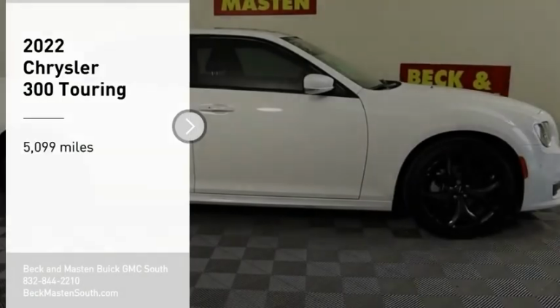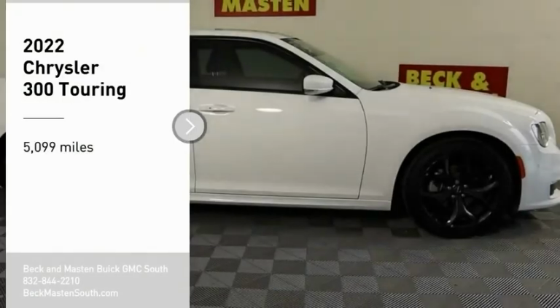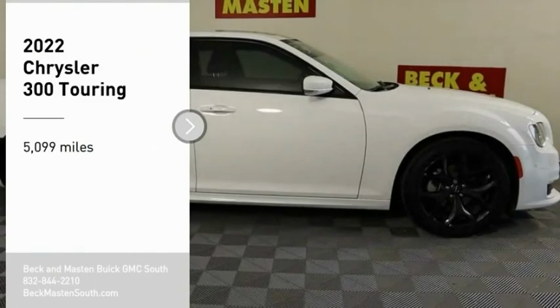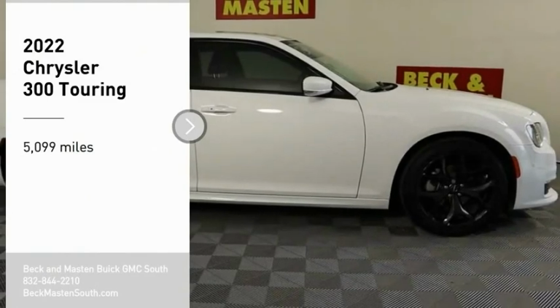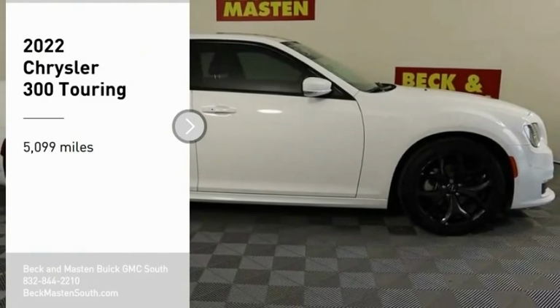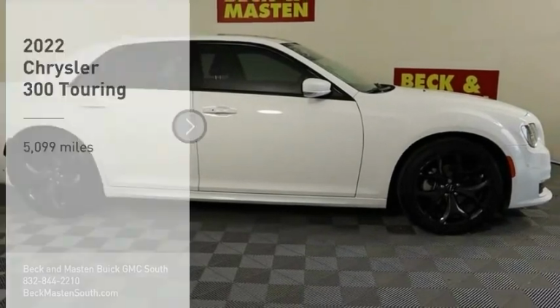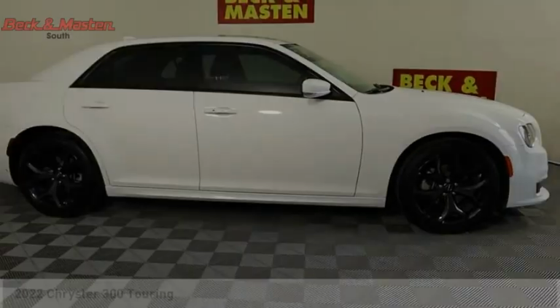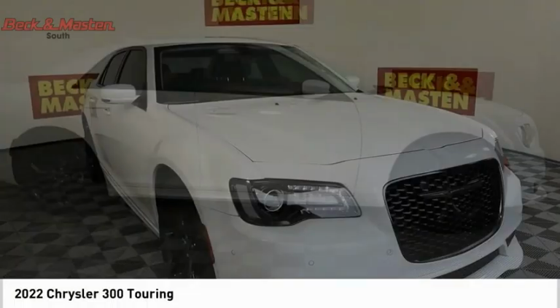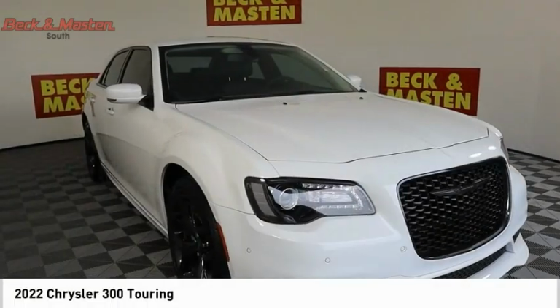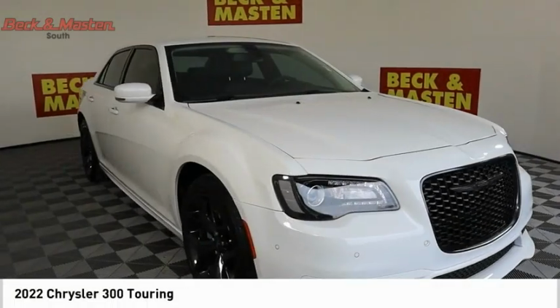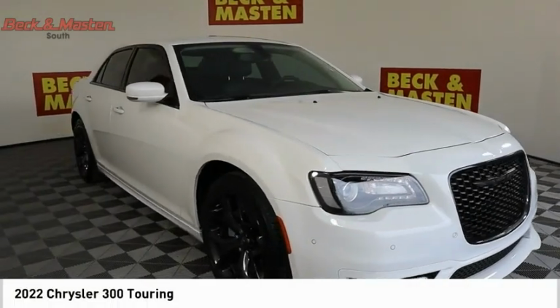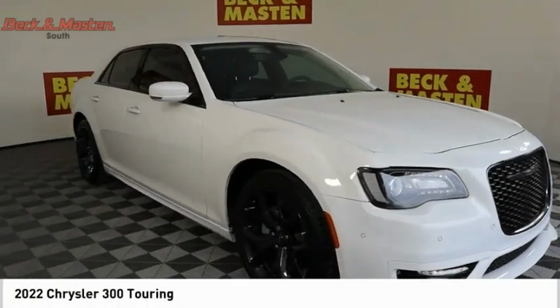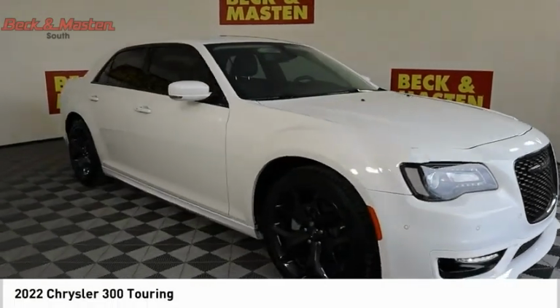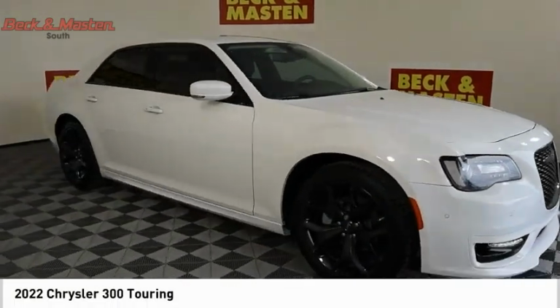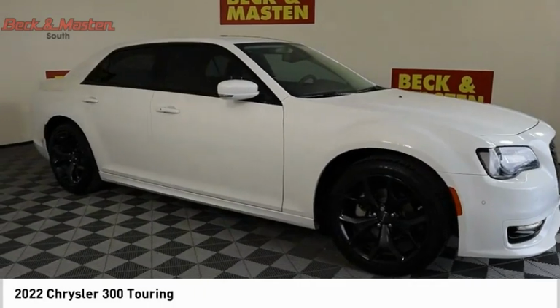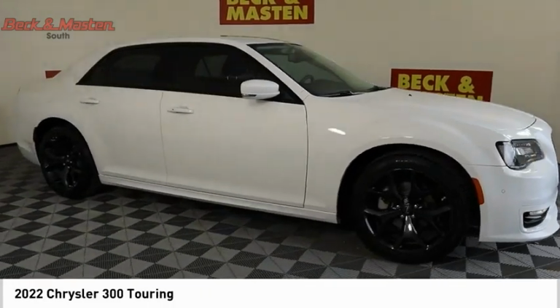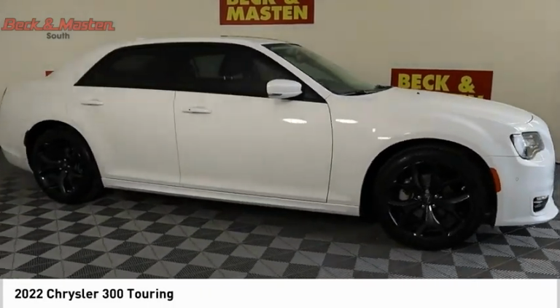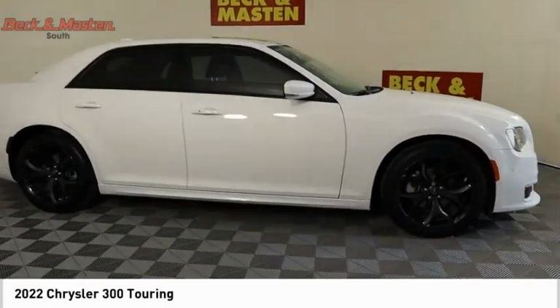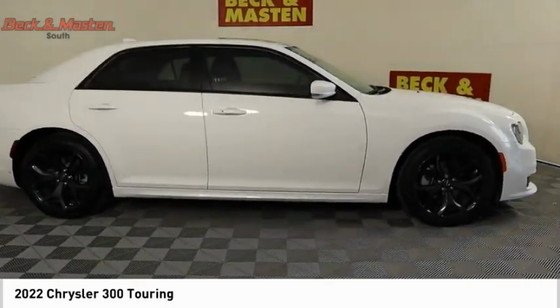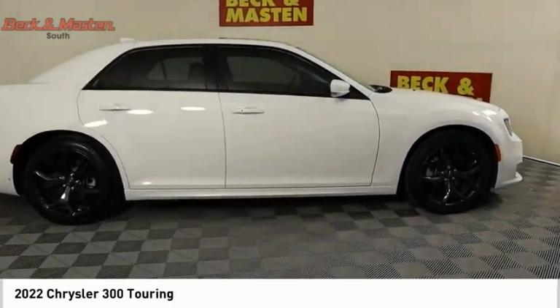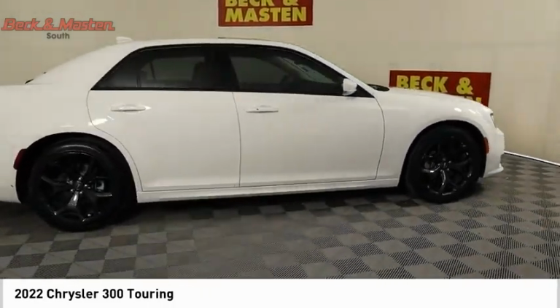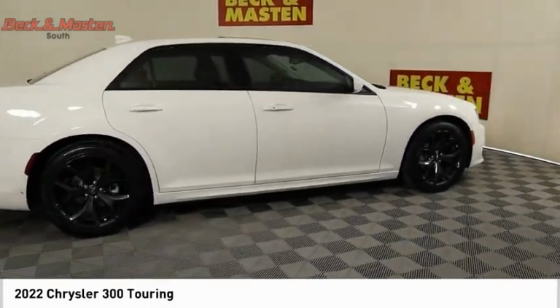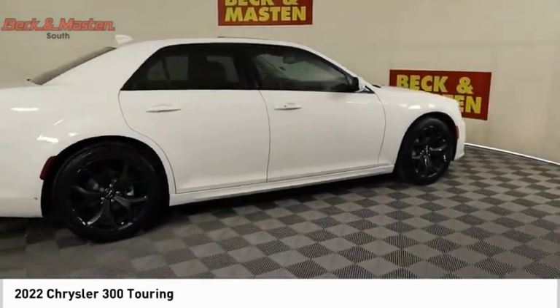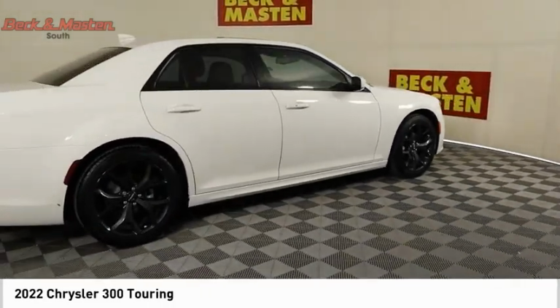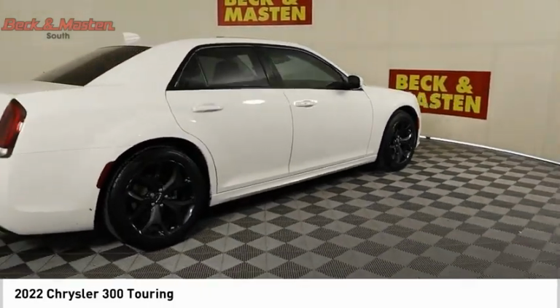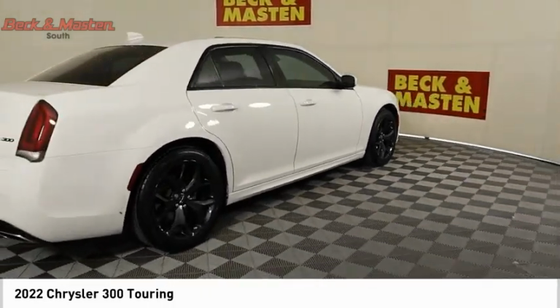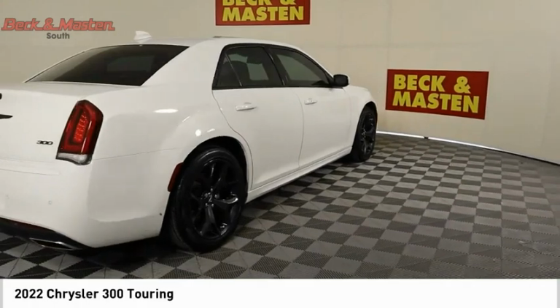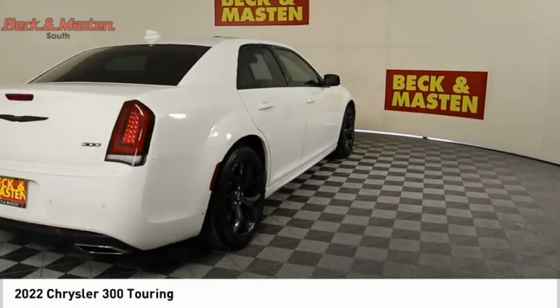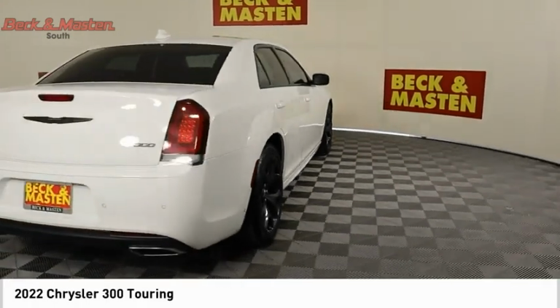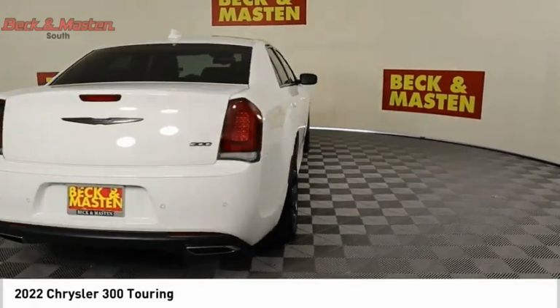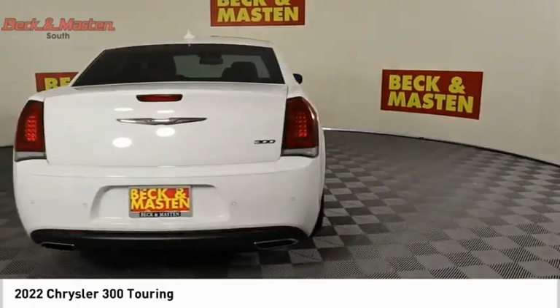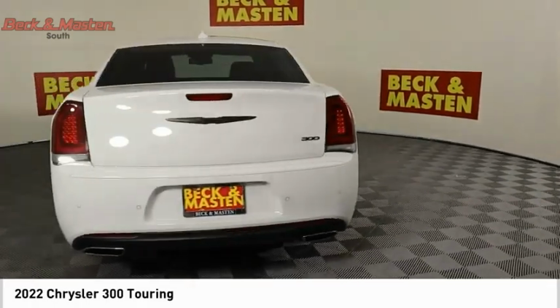You are going to love the 2022 300. The Chrysler 300 combines sport and luxury in one unique and powerful package. If you're looking for elegance and performance, the 300 delivers.